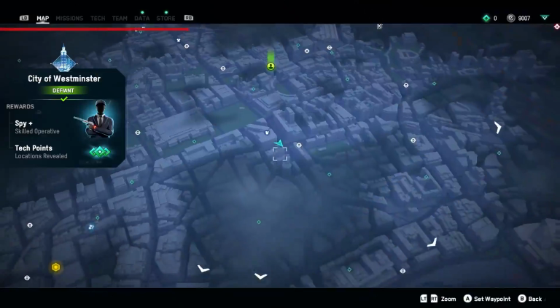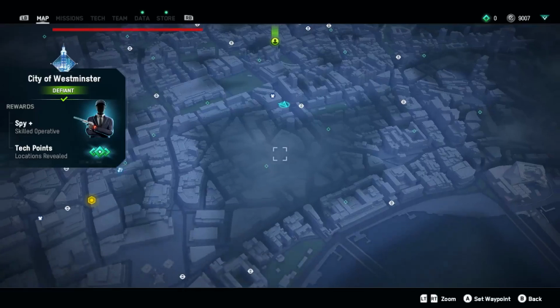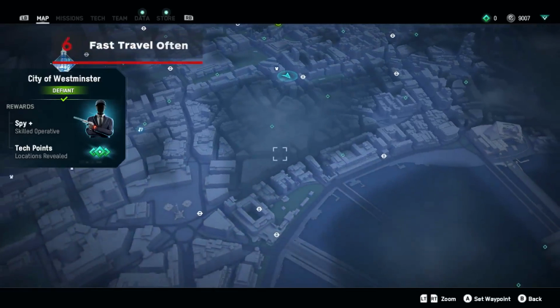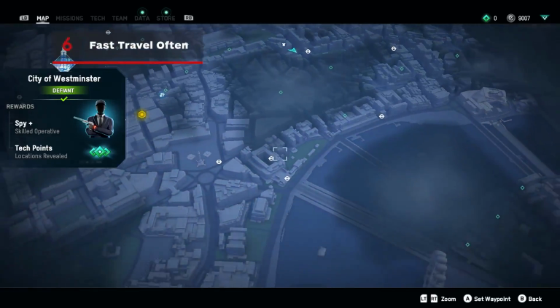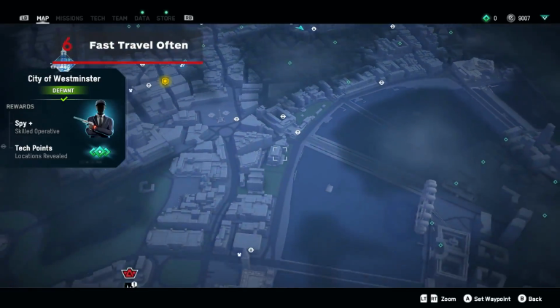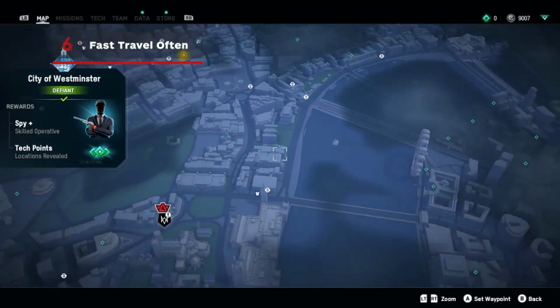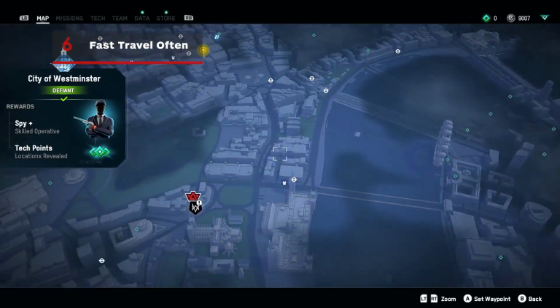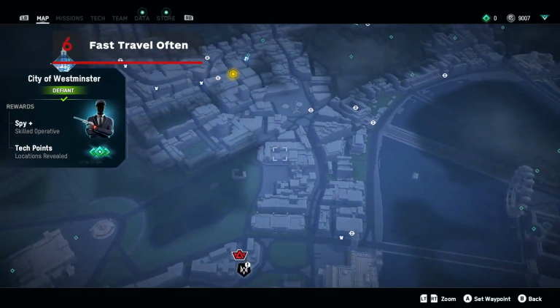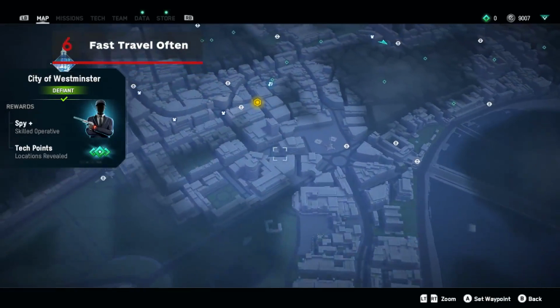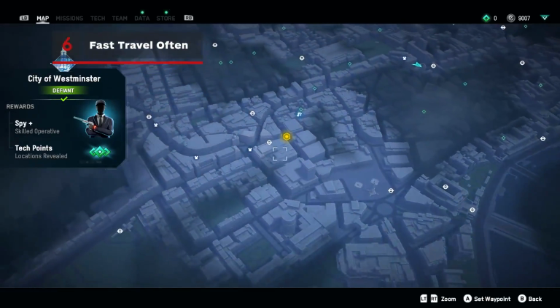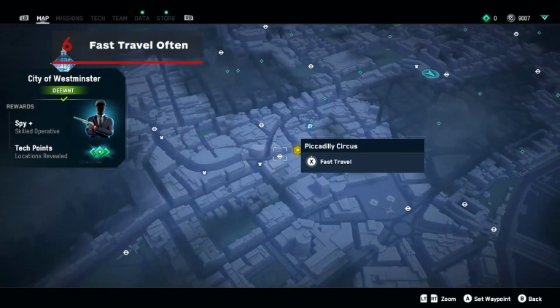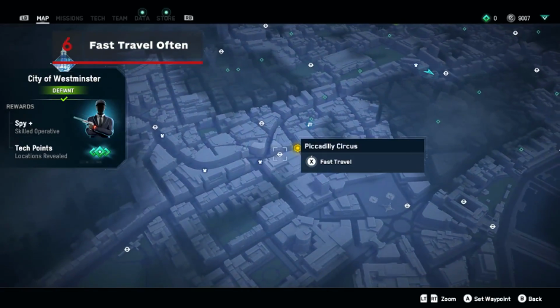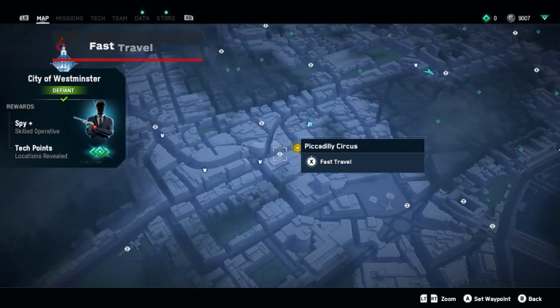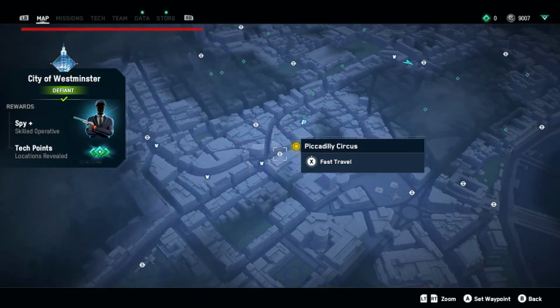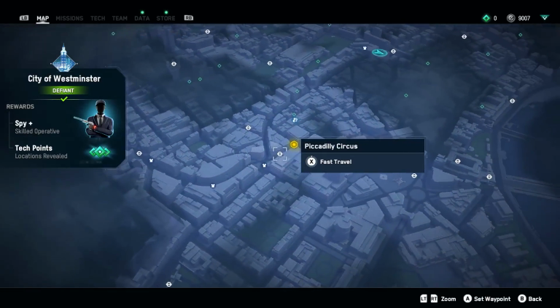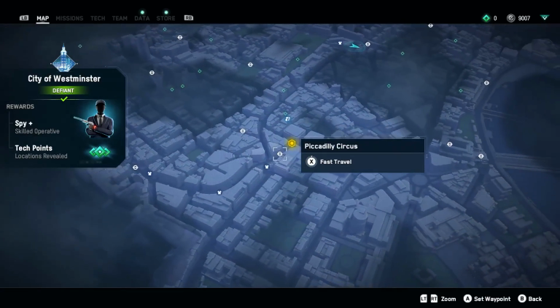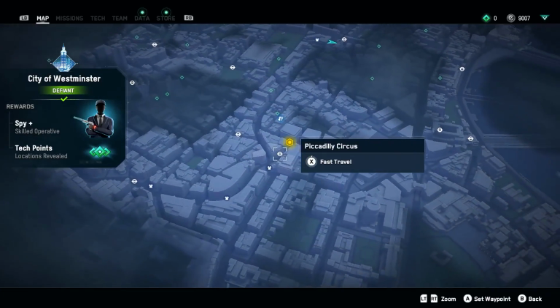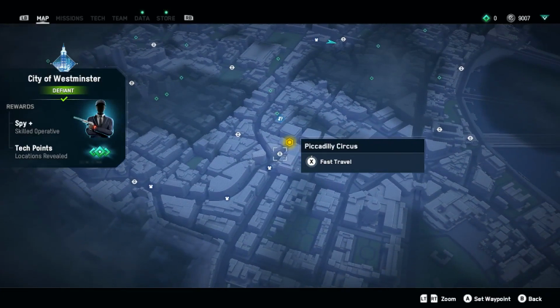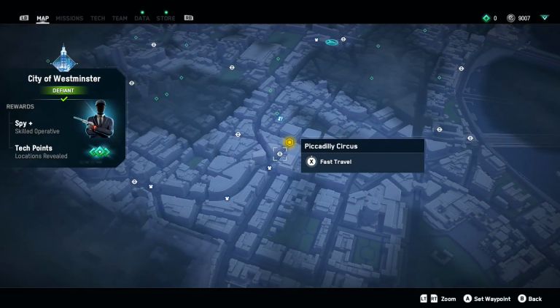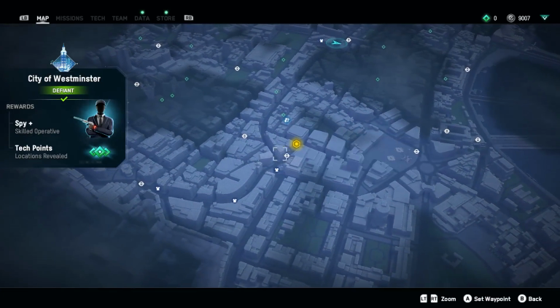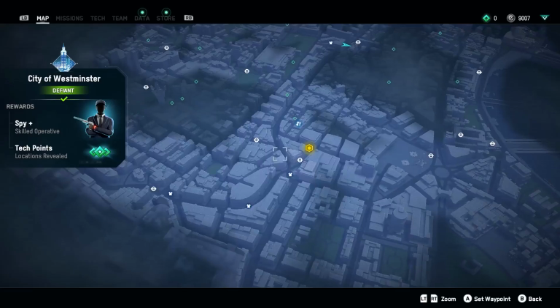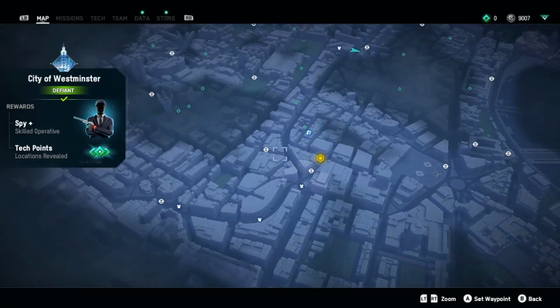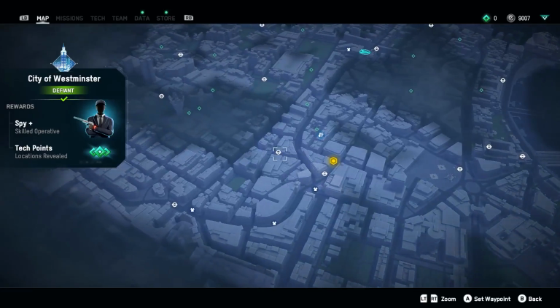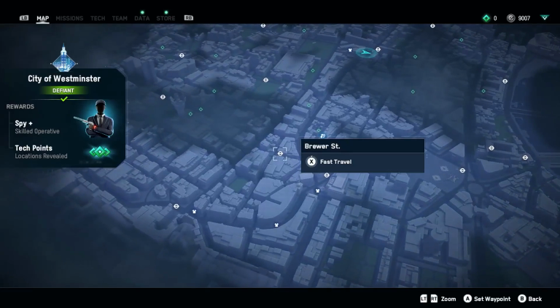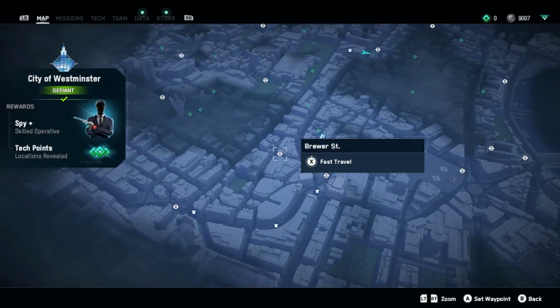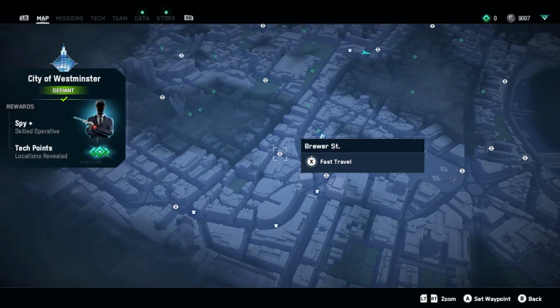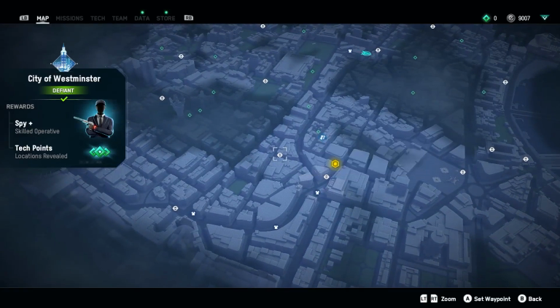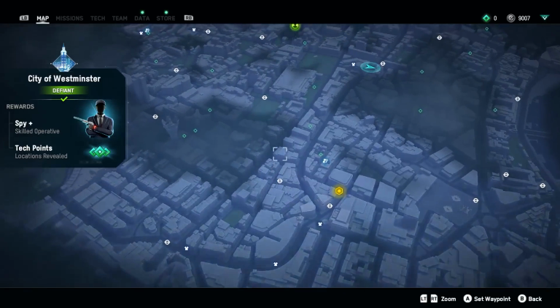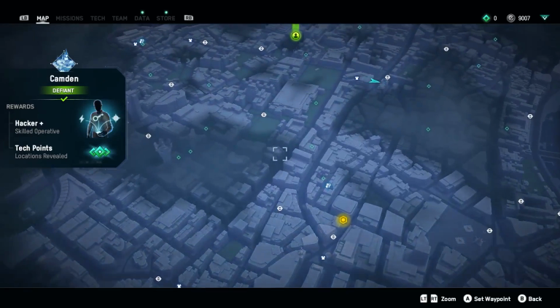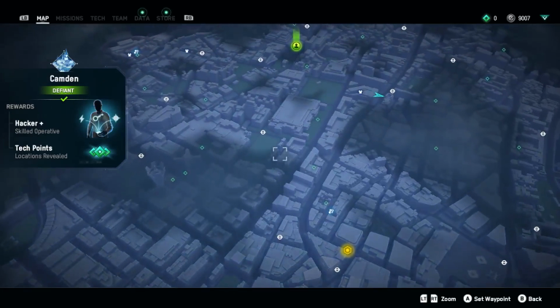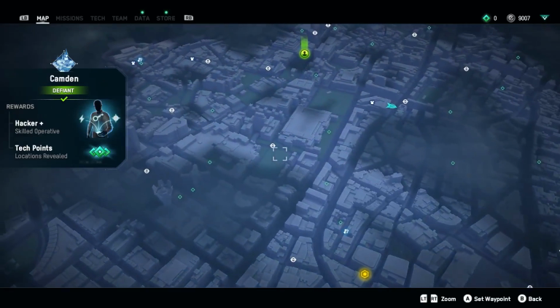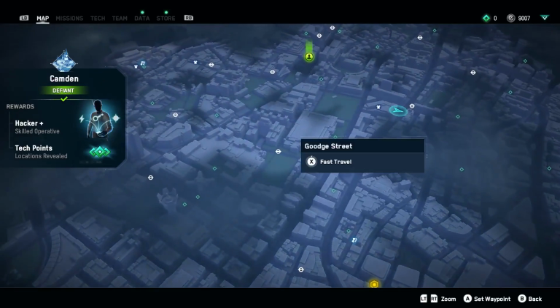The game doesn't really notify you when you unlock fast travel points, but if you need to get somewhere in a jiff, you may have a travel point nearby already unlocked. Just check your map.